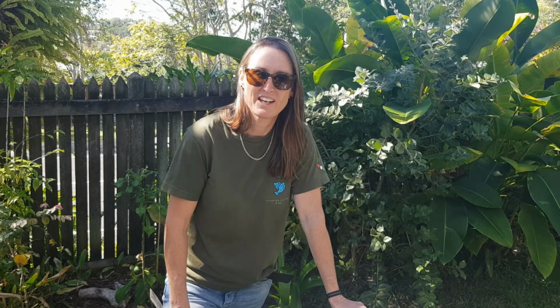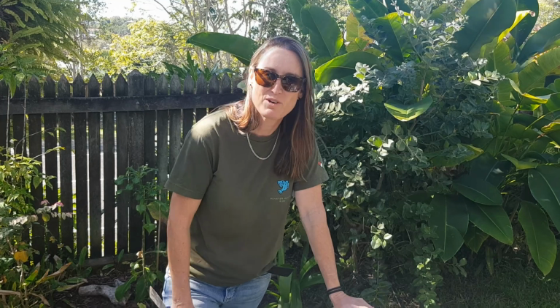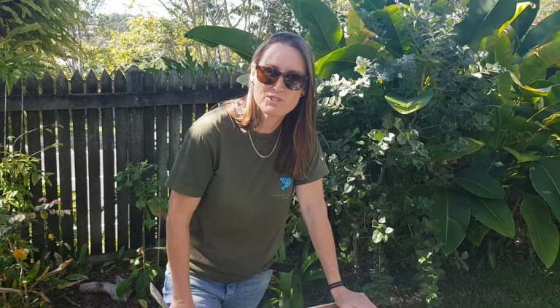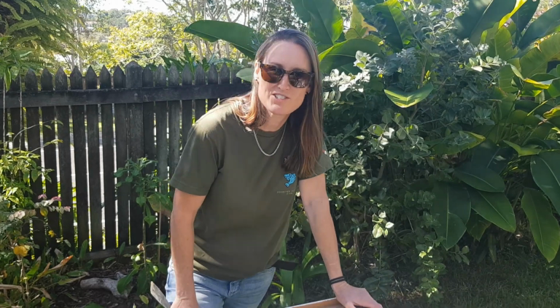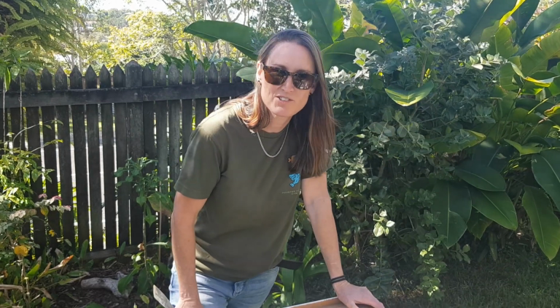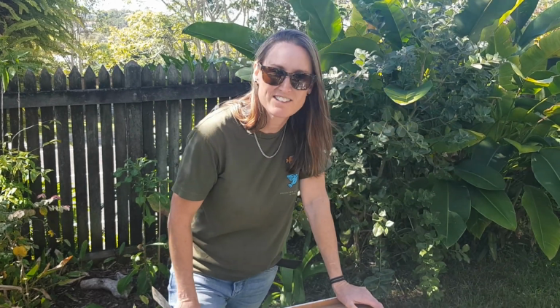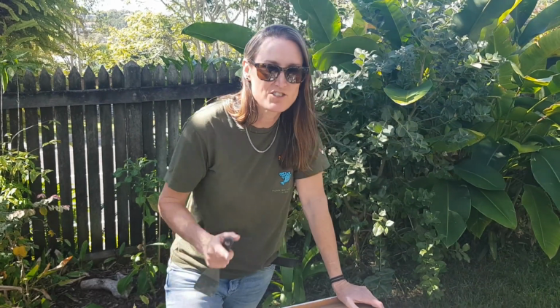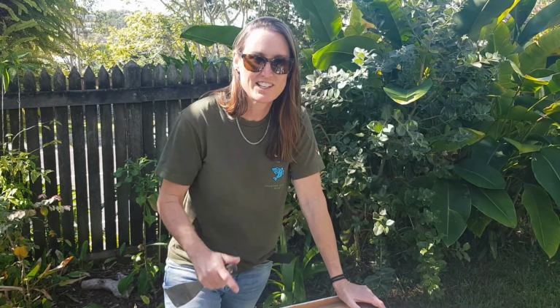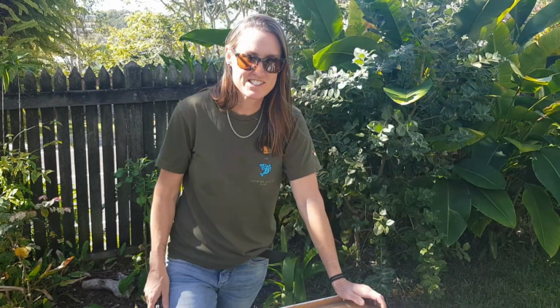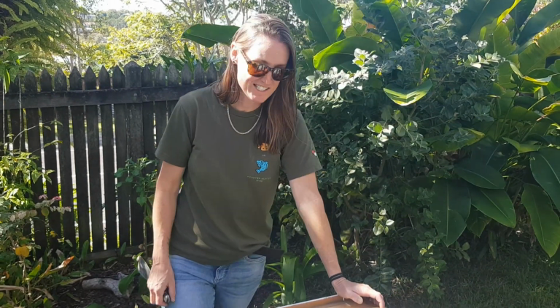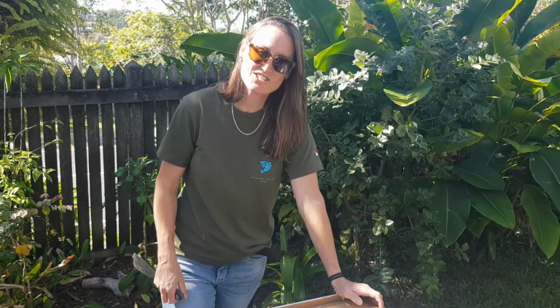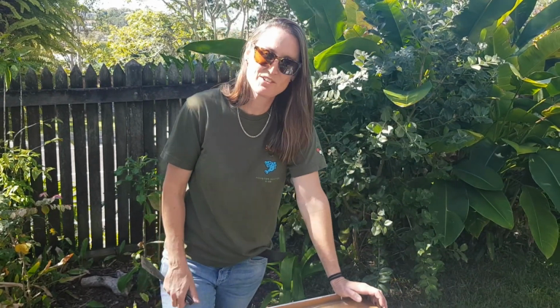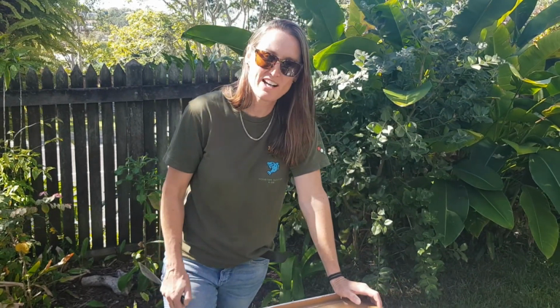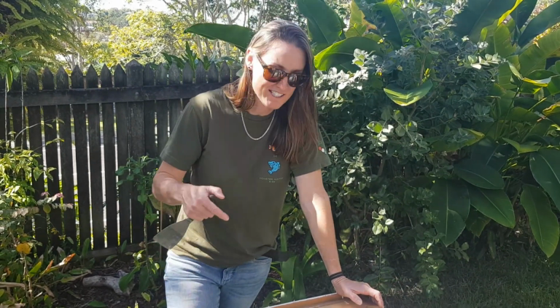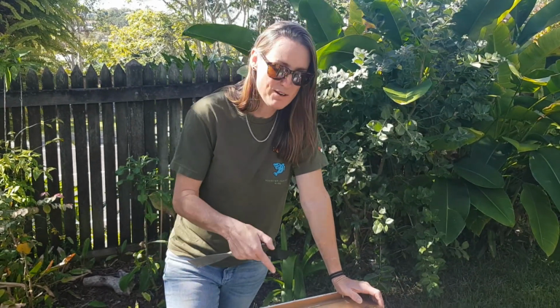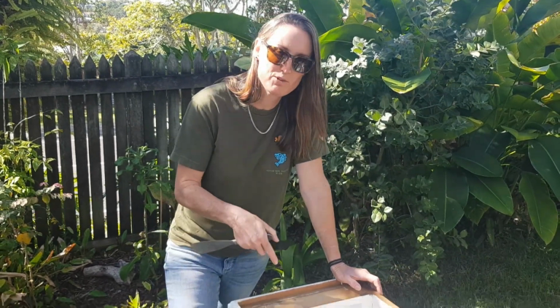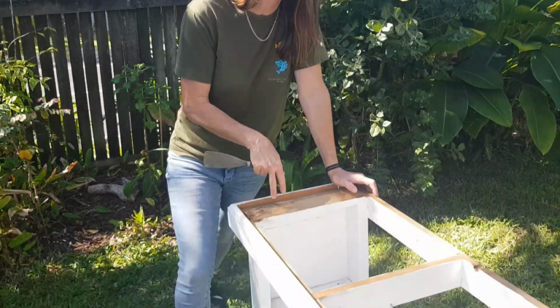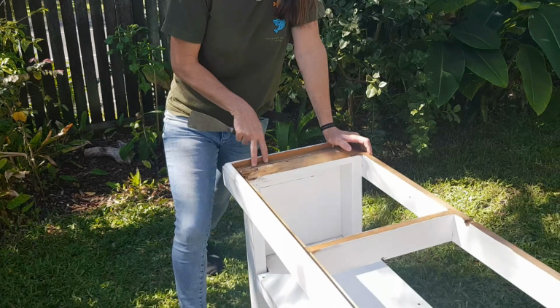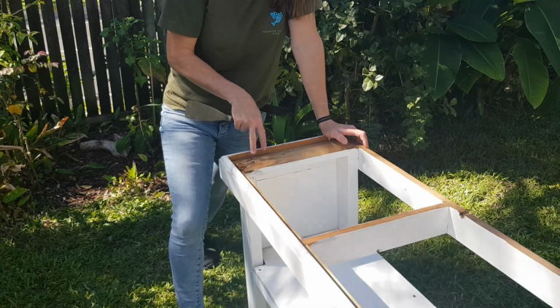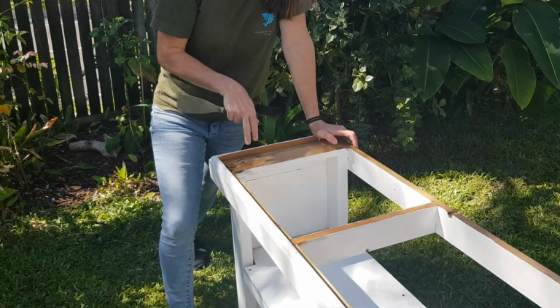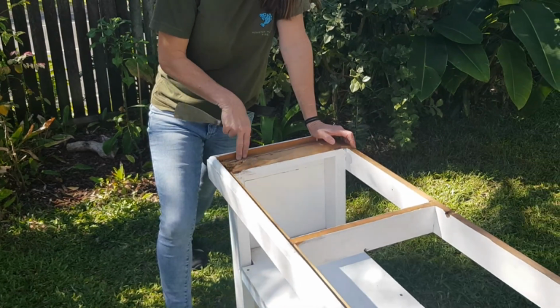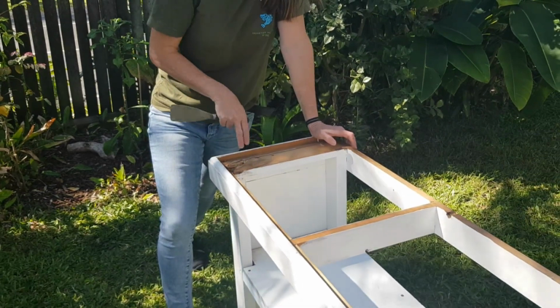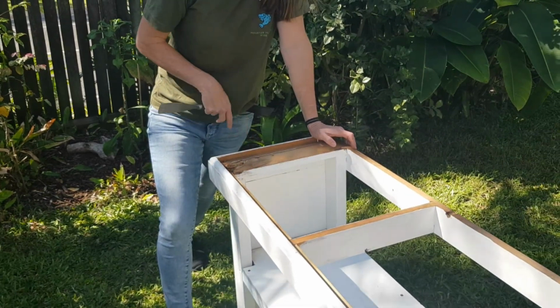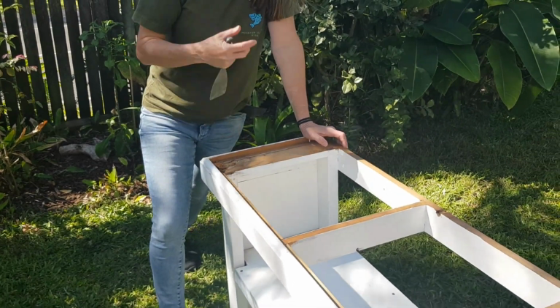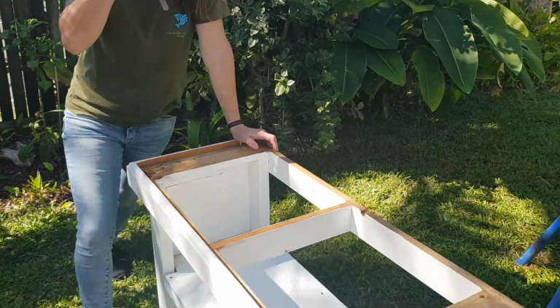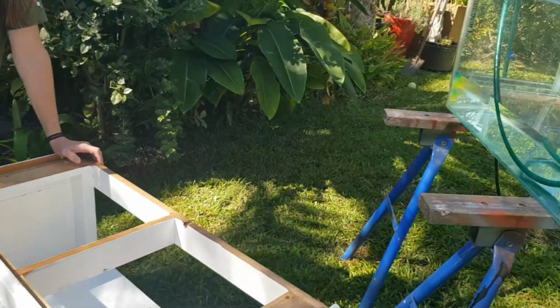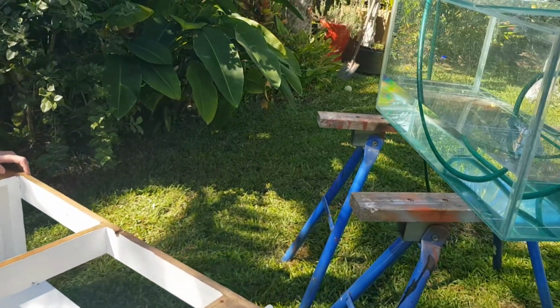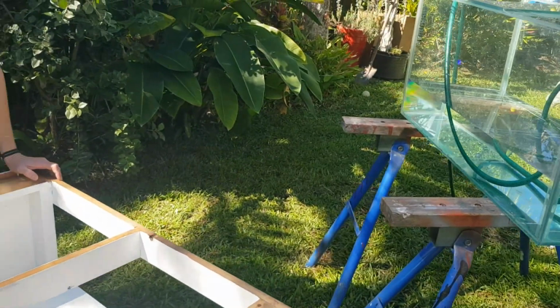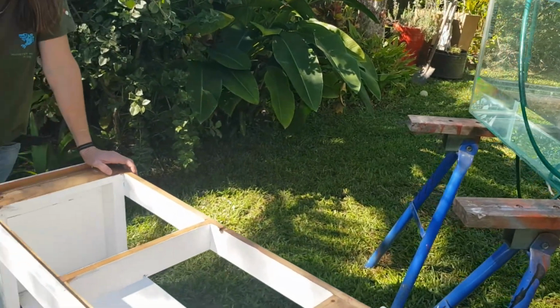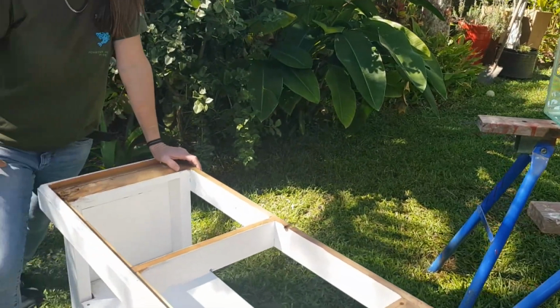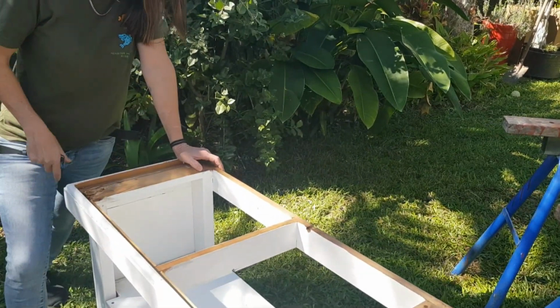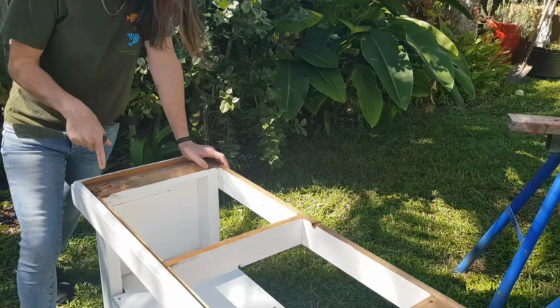Hey and welcome to Girls Can Do Anything, the show that encourages ladies to just give it a crack. Today we bought a secondhand fish tank and stand and we're just checking it over to make sure it's all in working order.